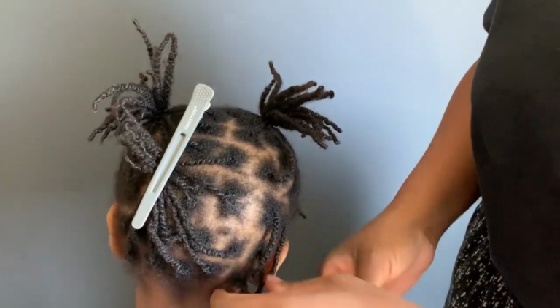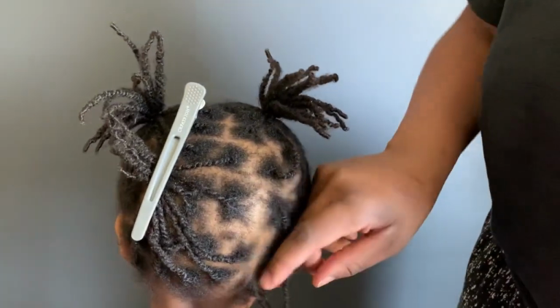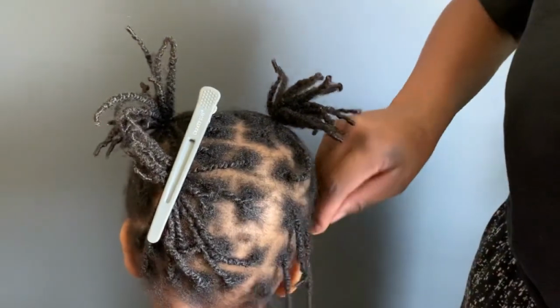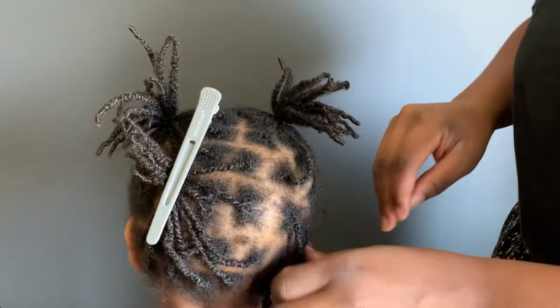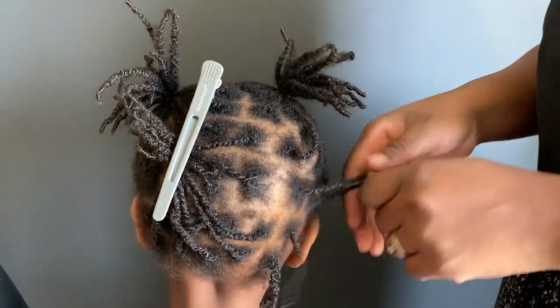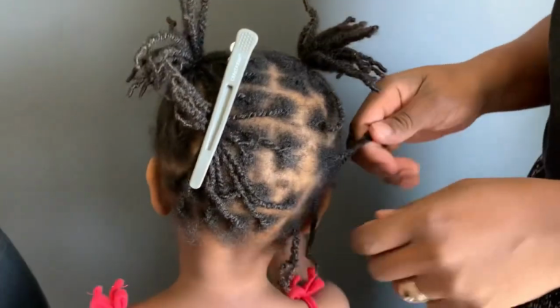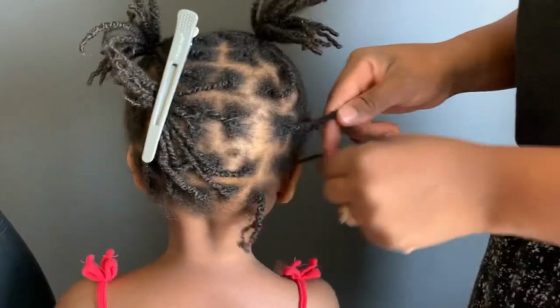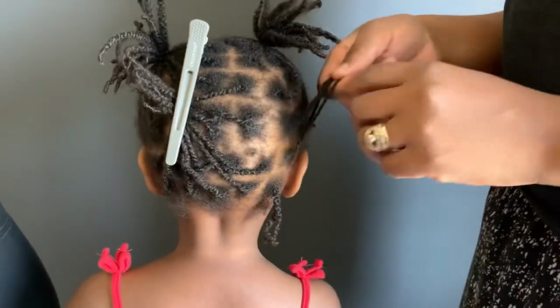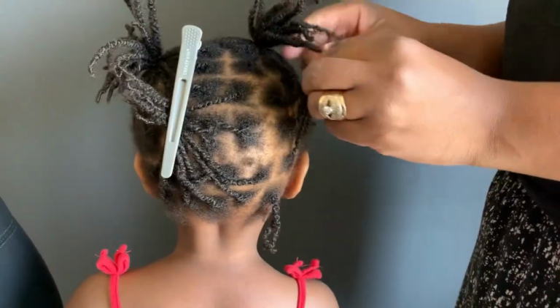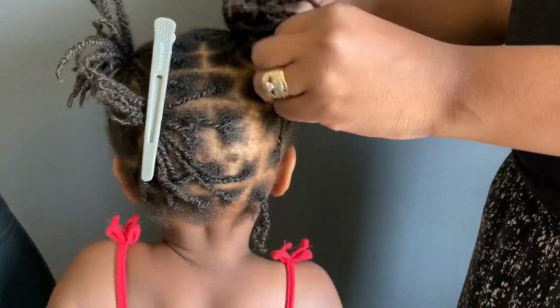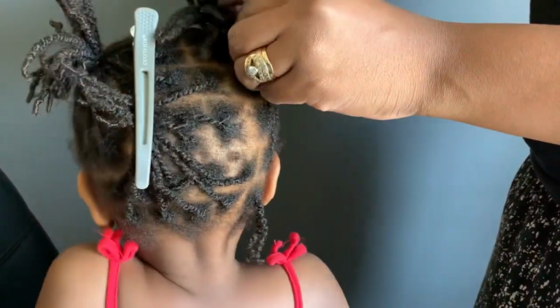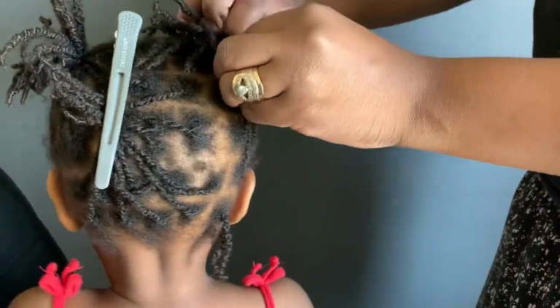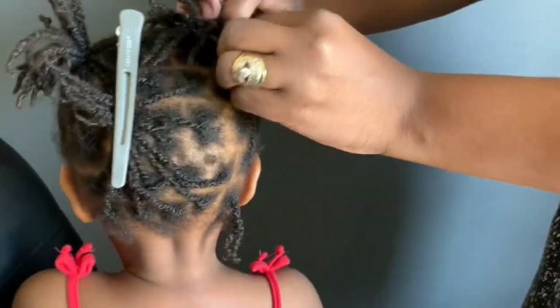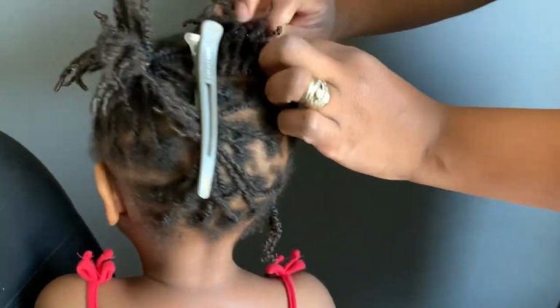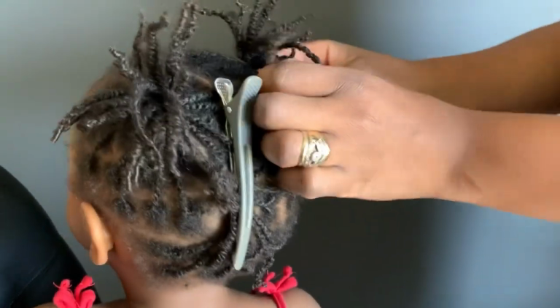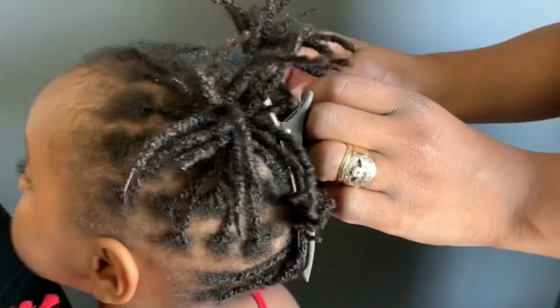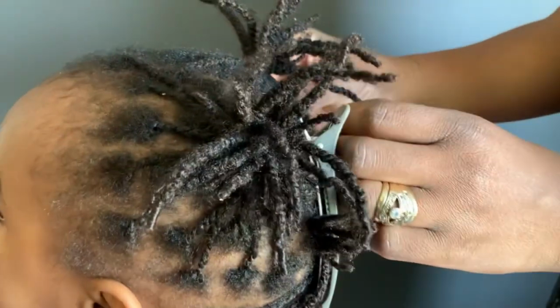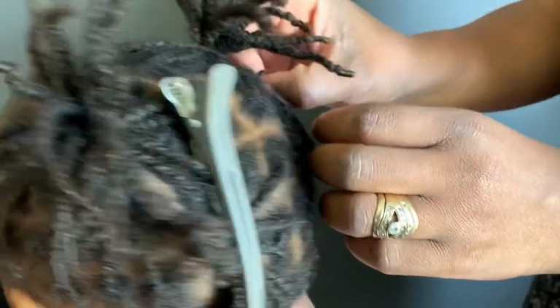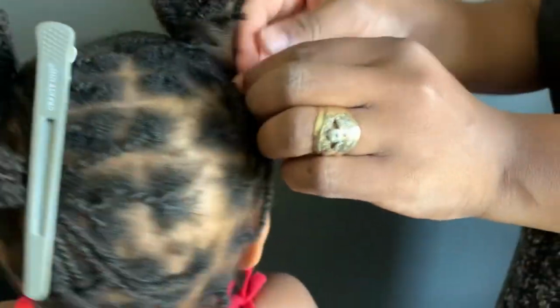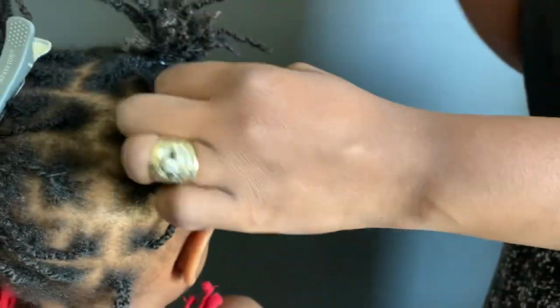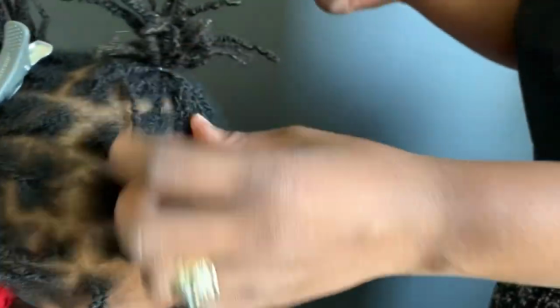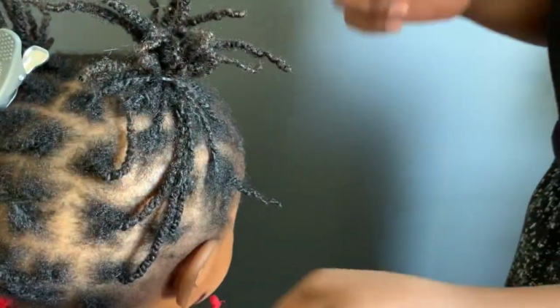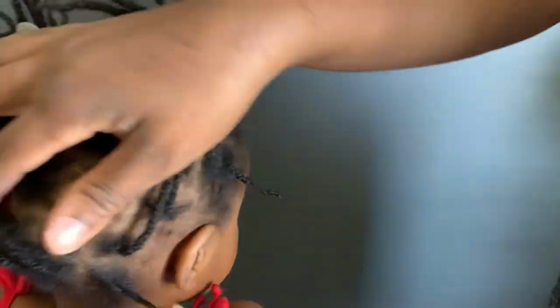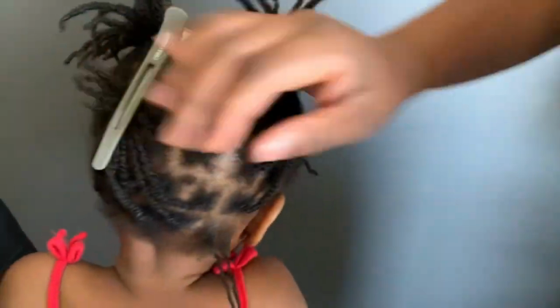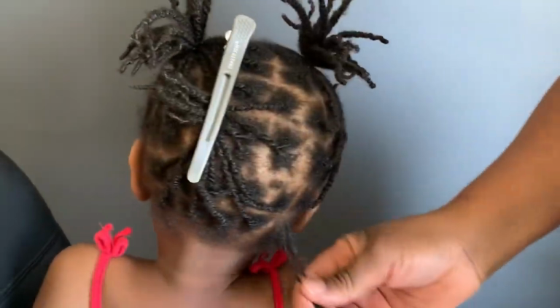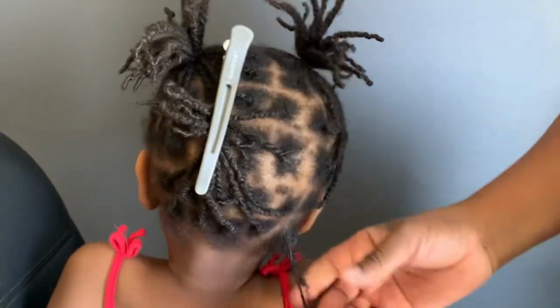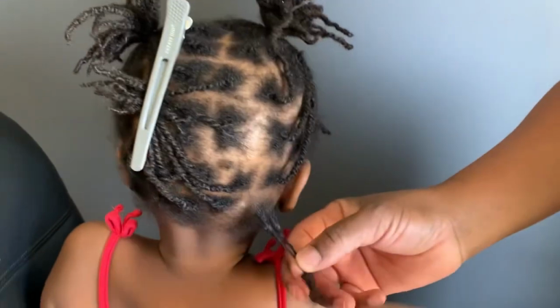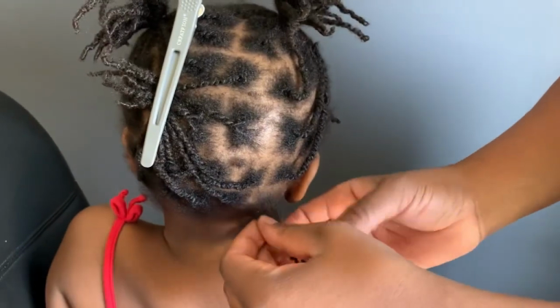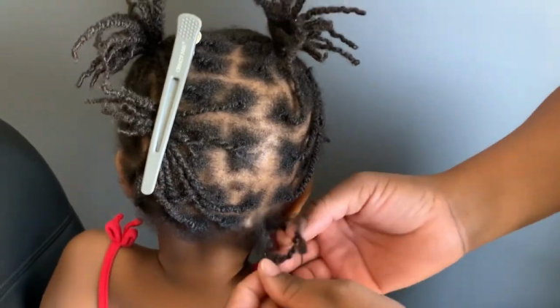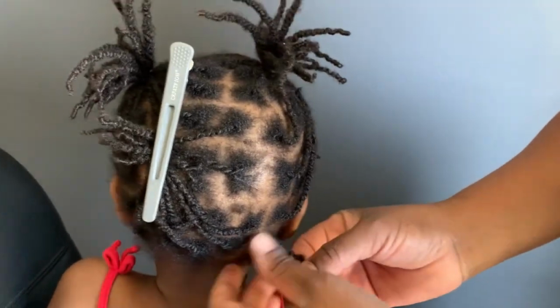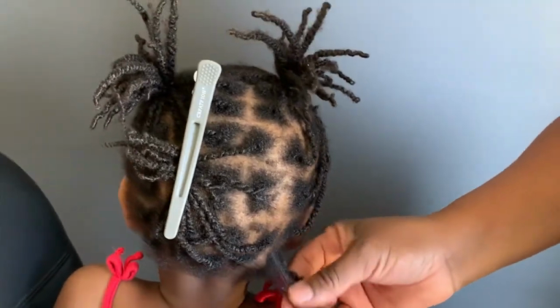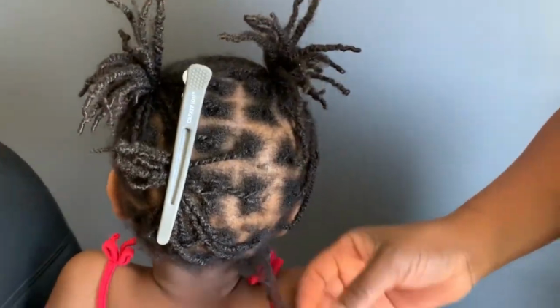So, this is how to use cactus leave-in conditioner cream for hair growth. I'm going to show you the three steps that I use to actually moisturize my daughter's hair using the cactus conditioner.